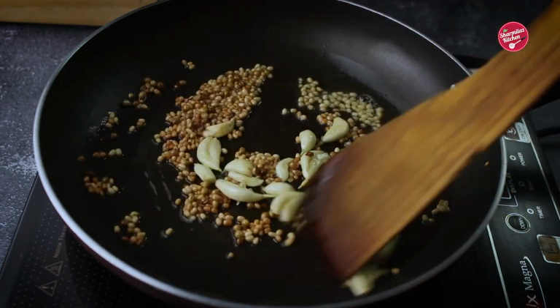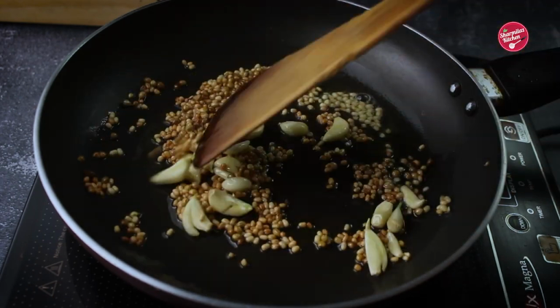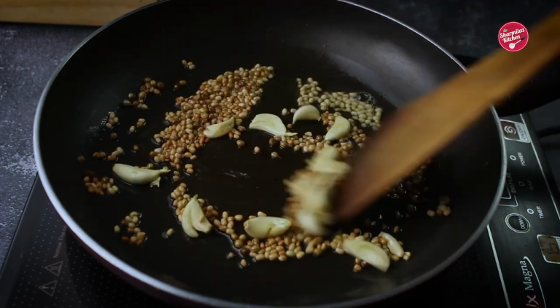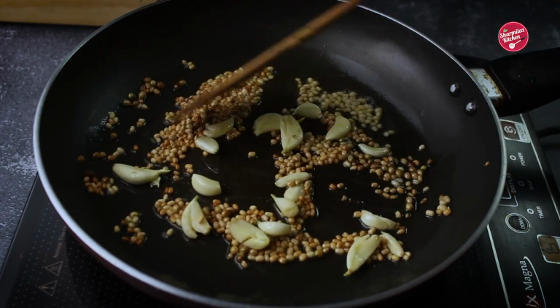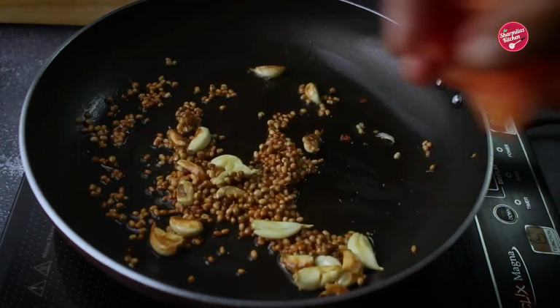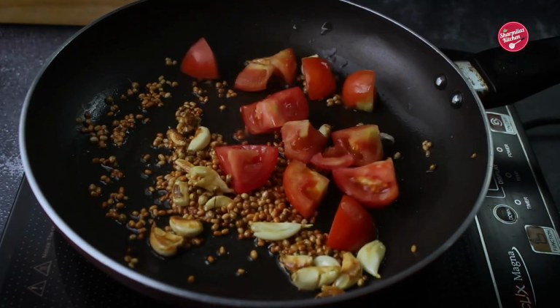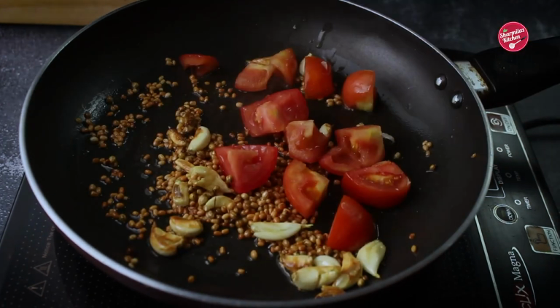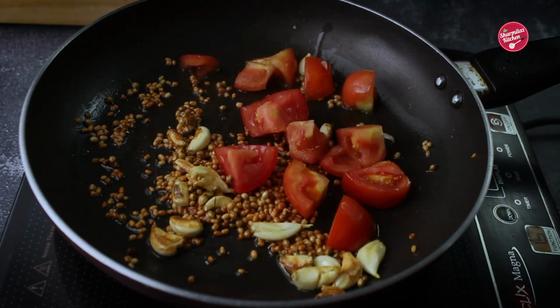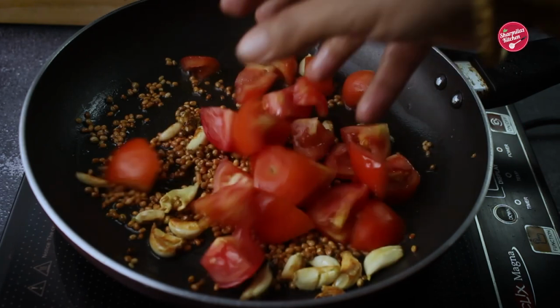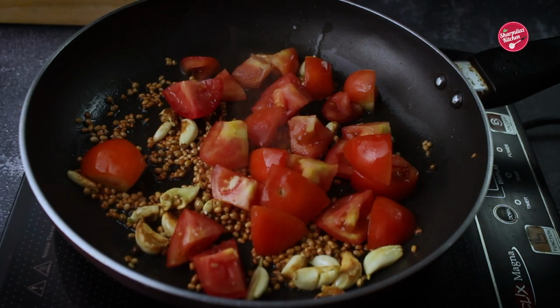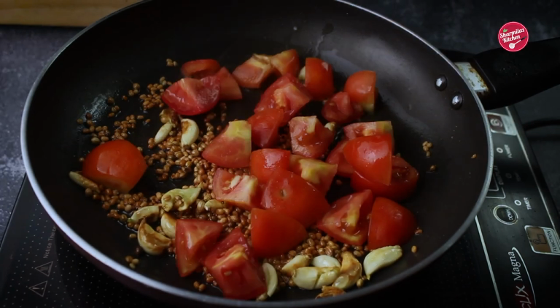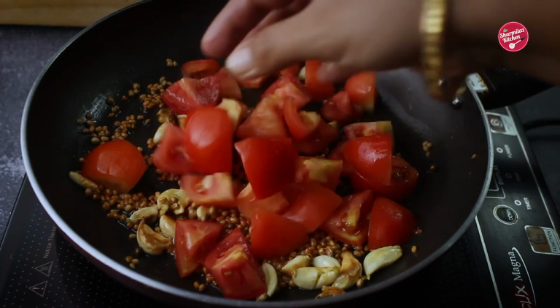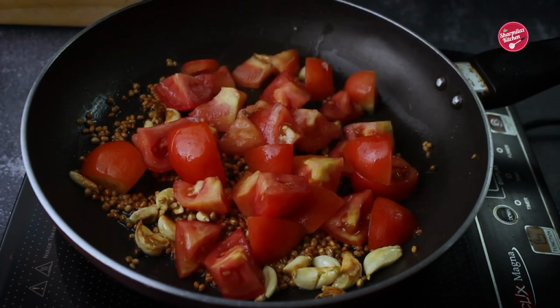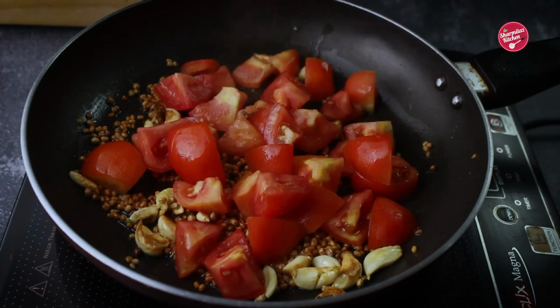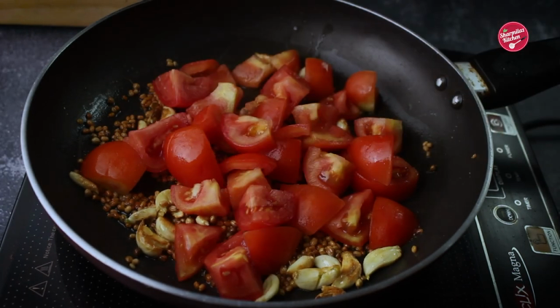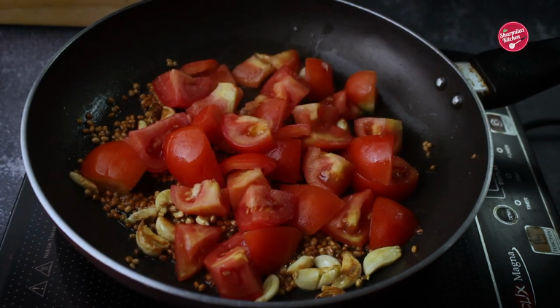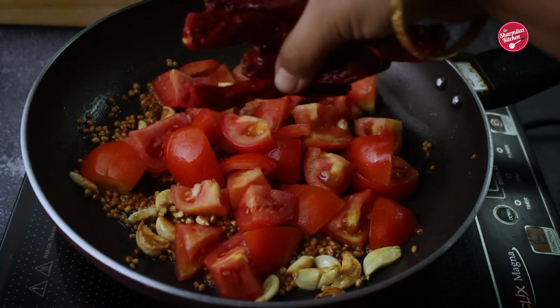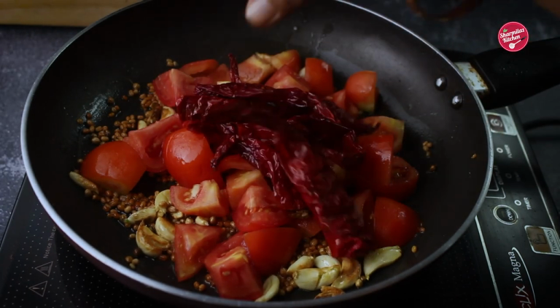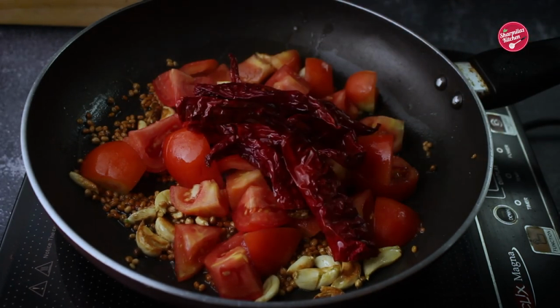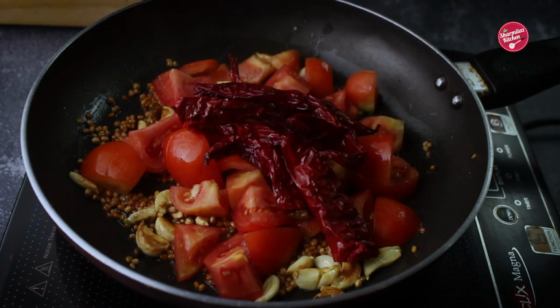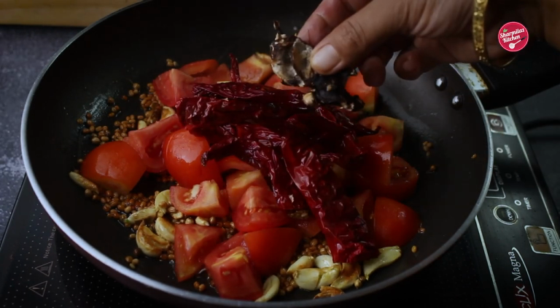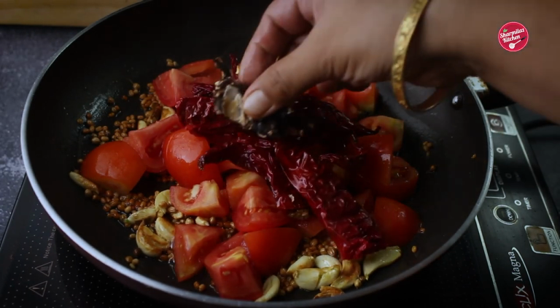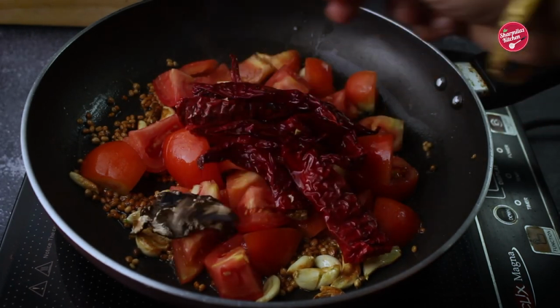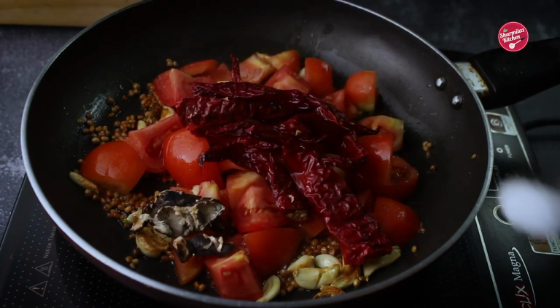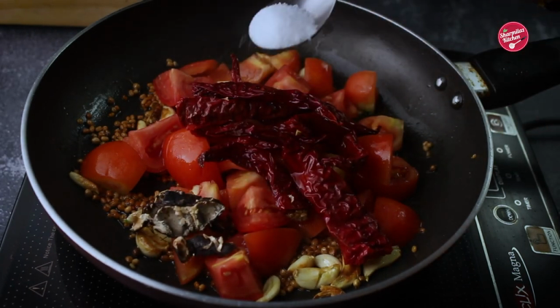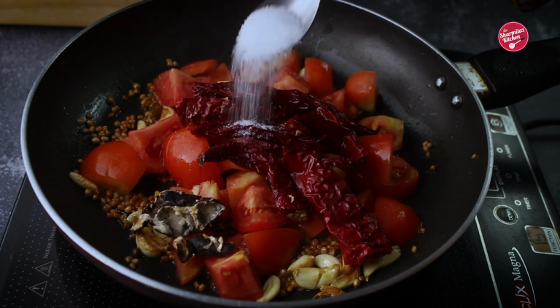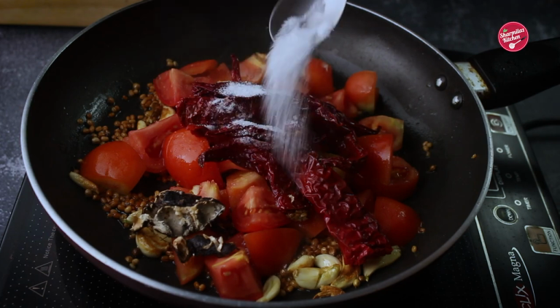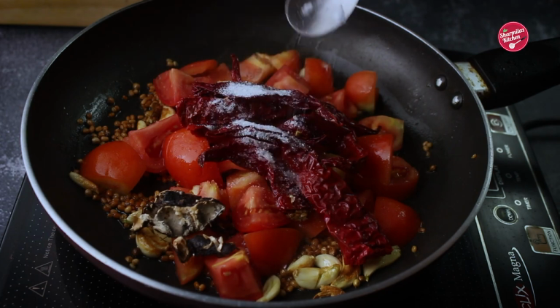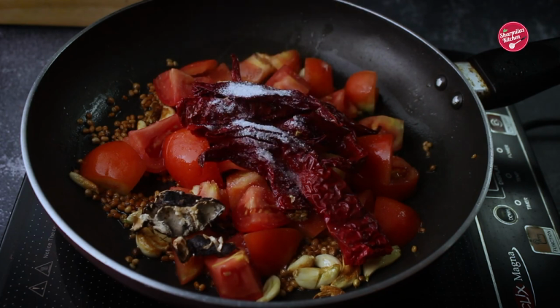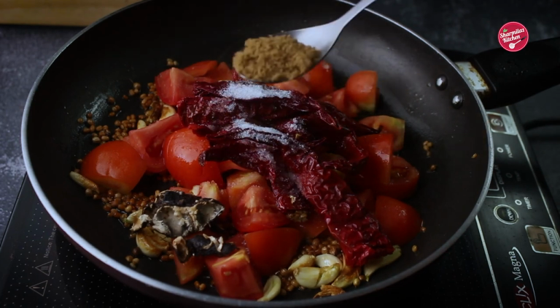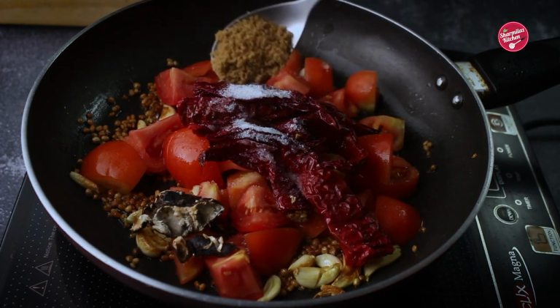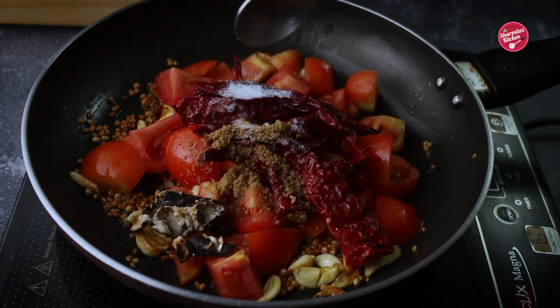After 2 minutes of cooking, add tomatoes, soft red chilies, tamarind, and salt and jaggery.